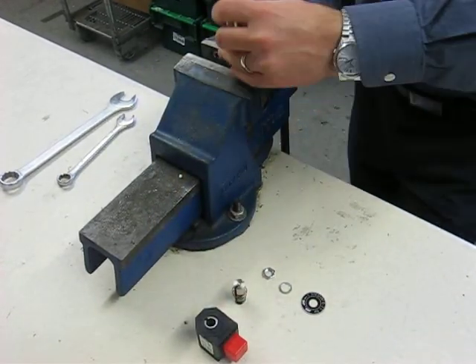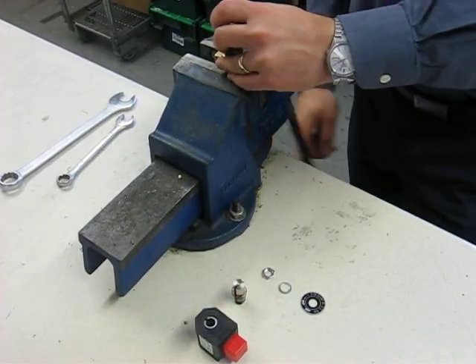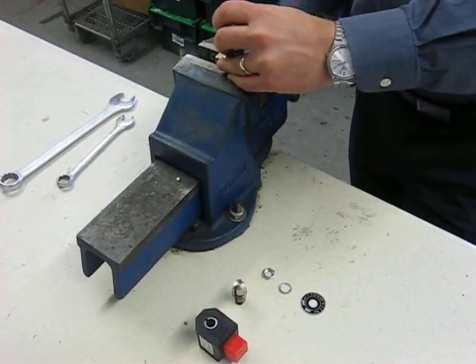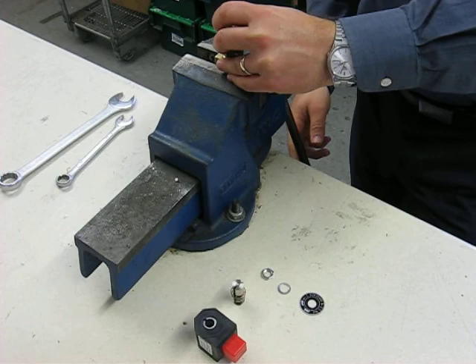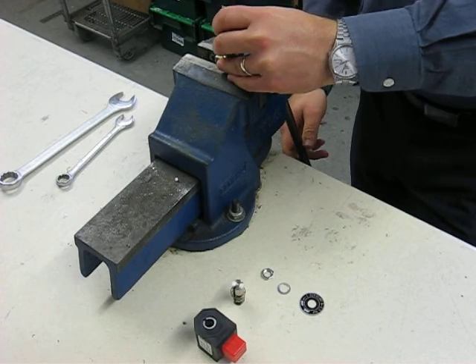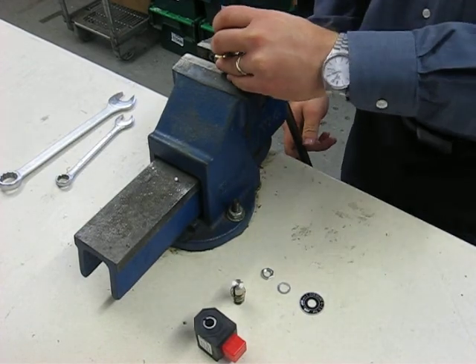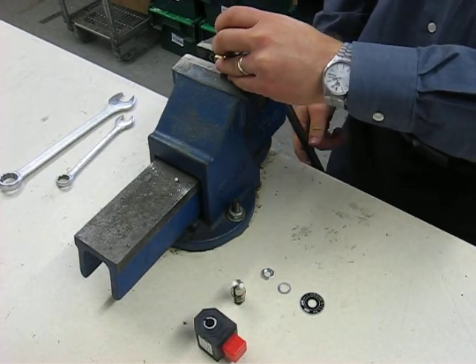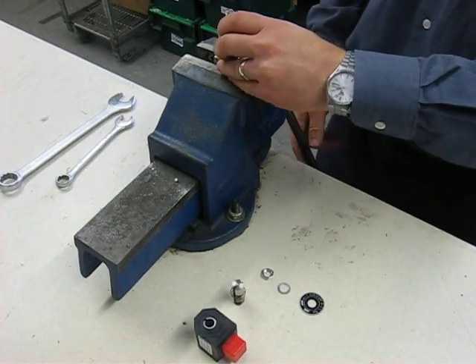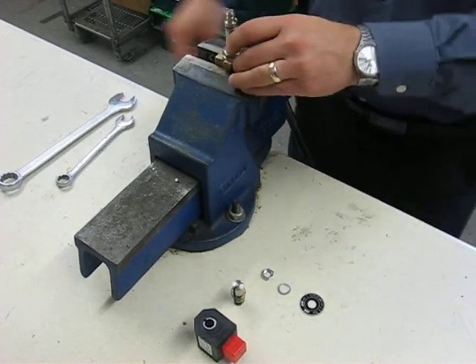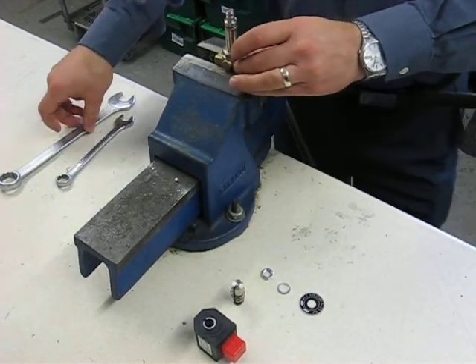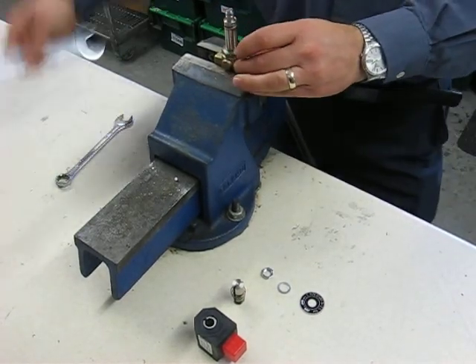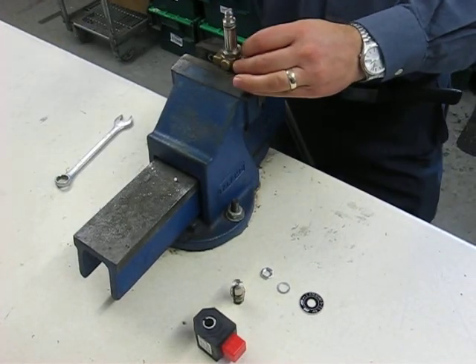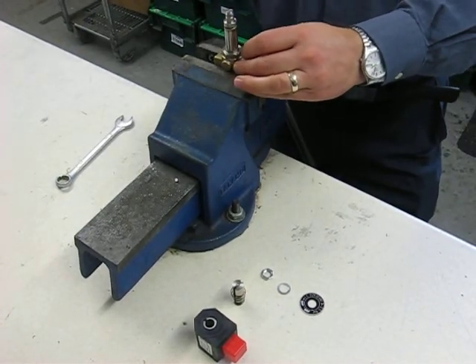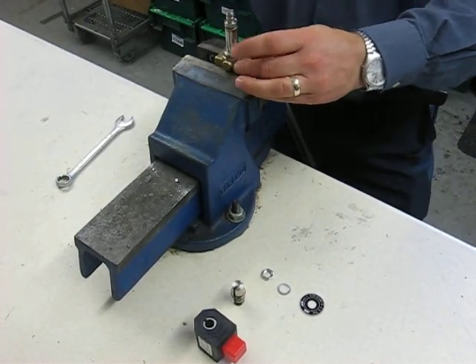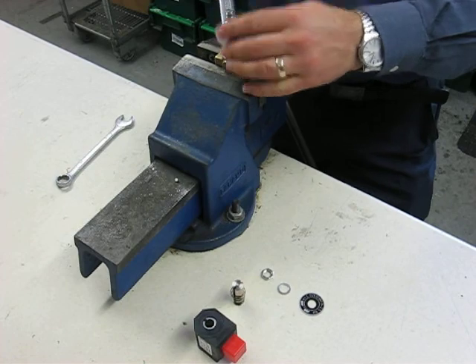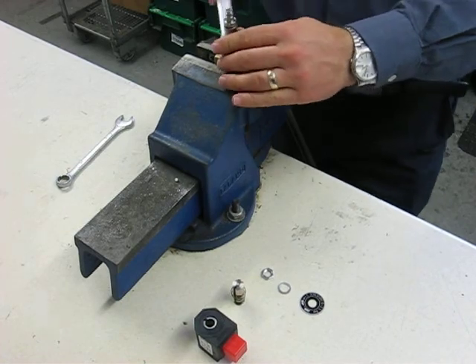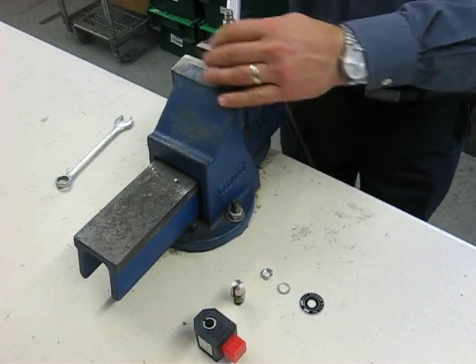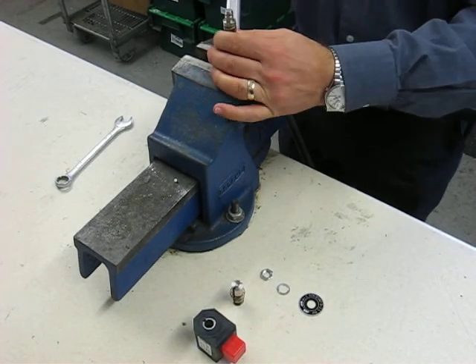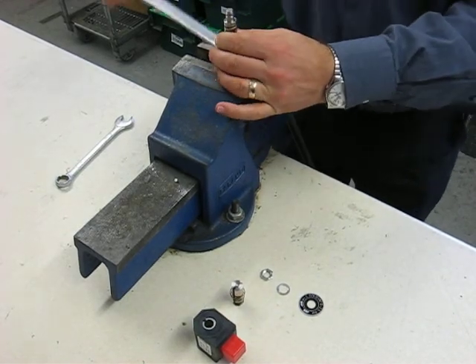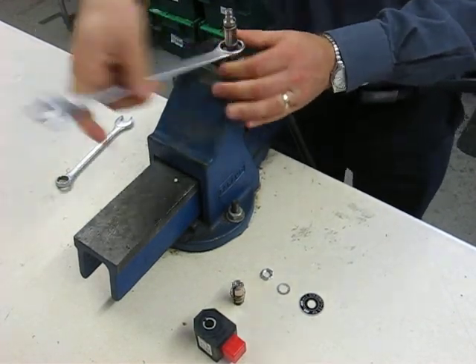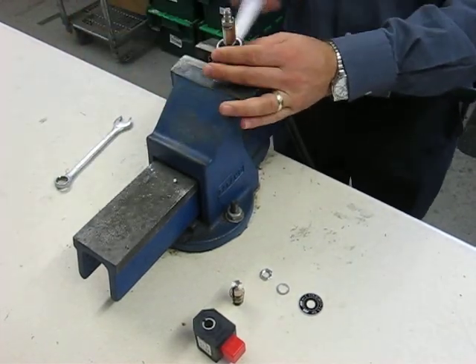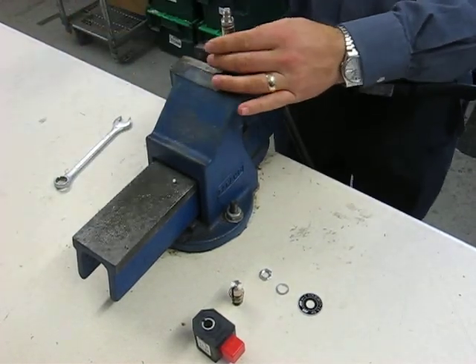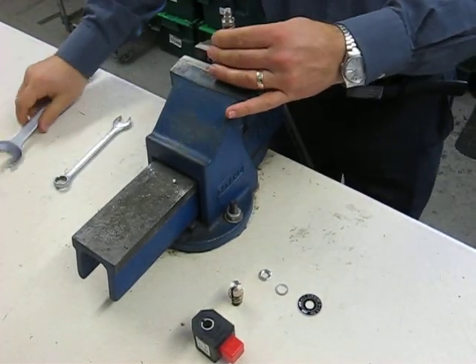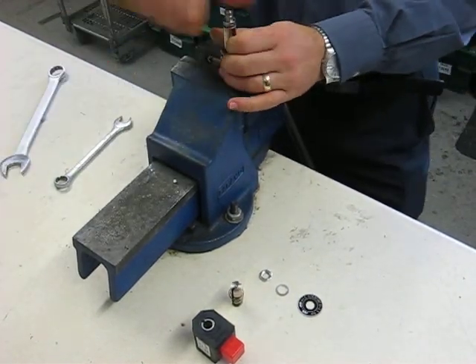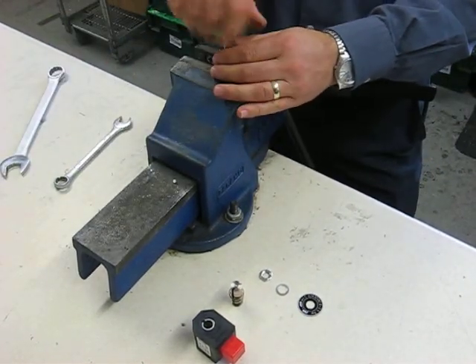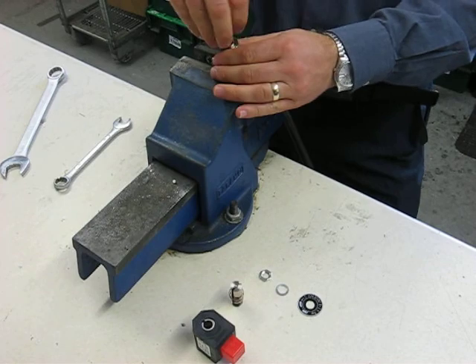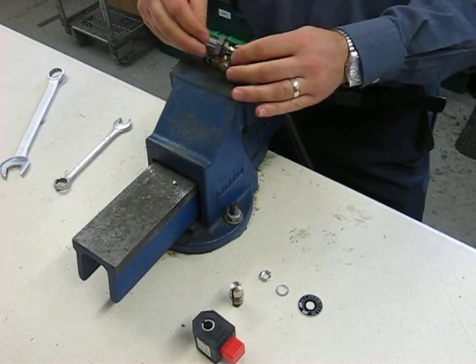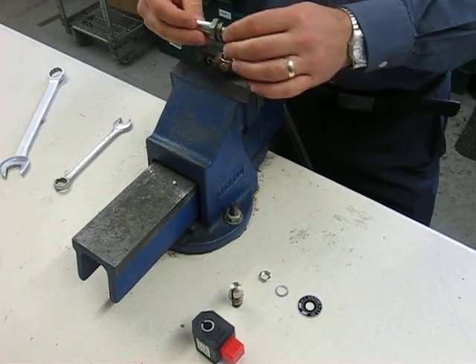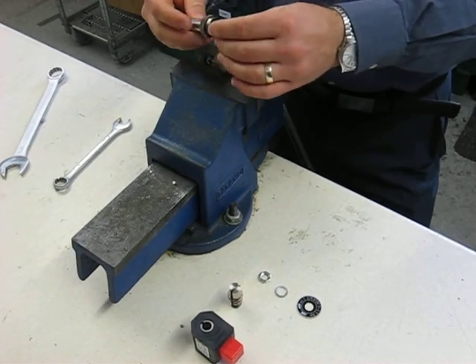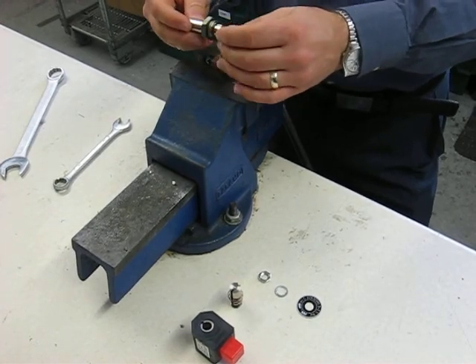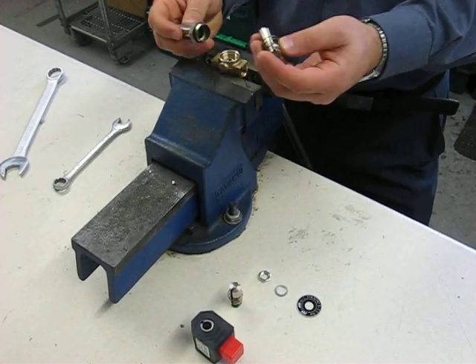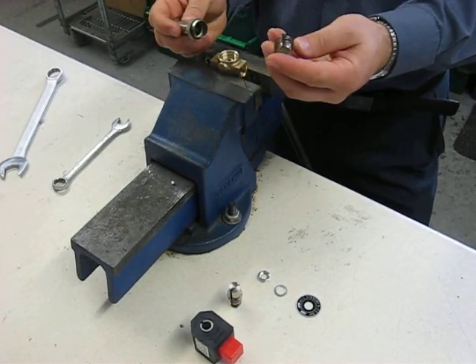Put the valve into the vise and lightly grip. With a 22mm spanner, undo the armature tube. This is just unscrewed to remove the plunger.